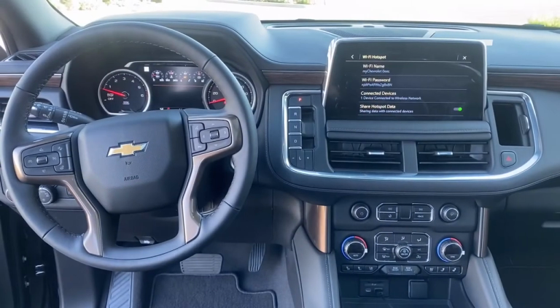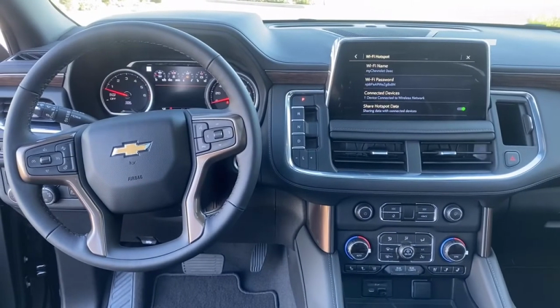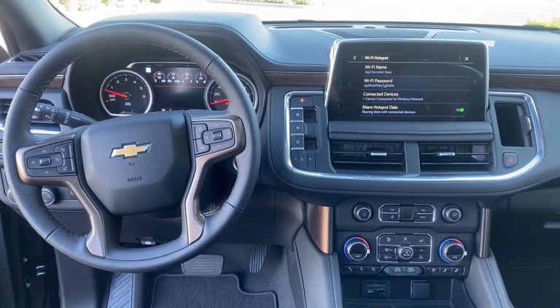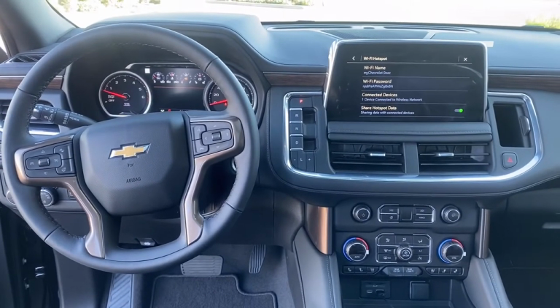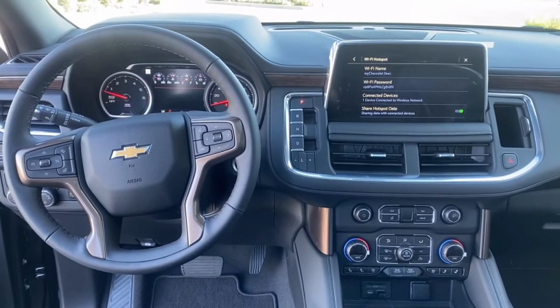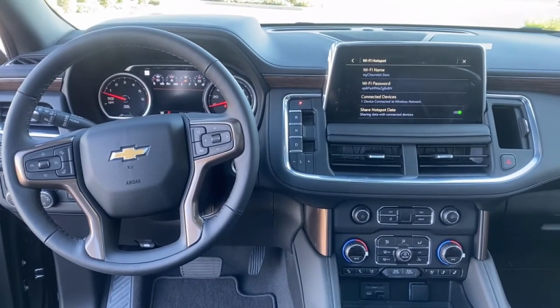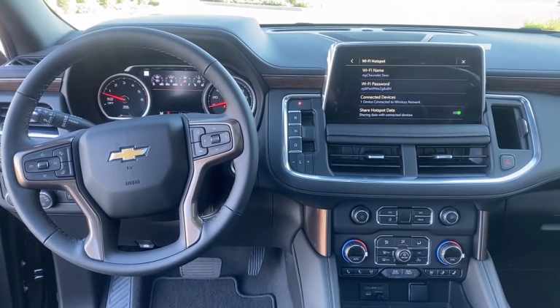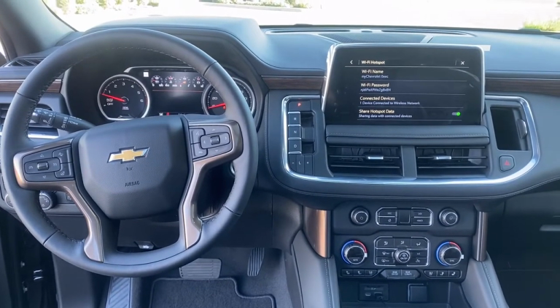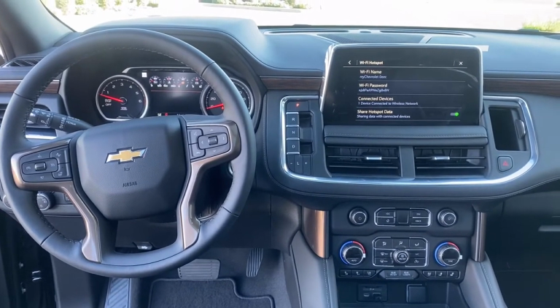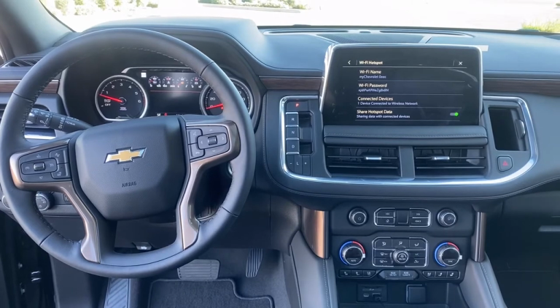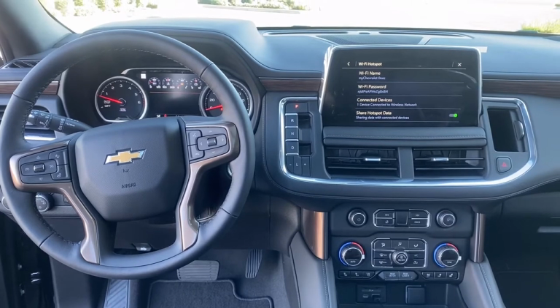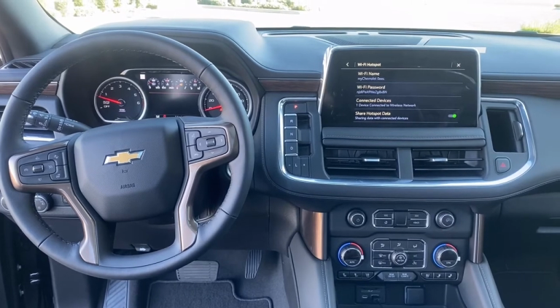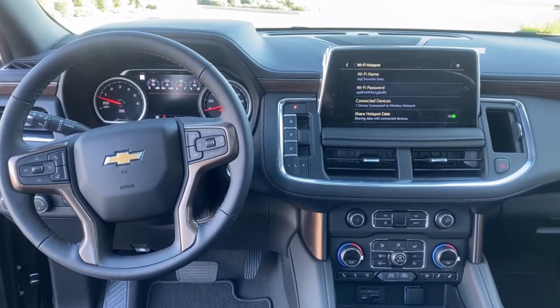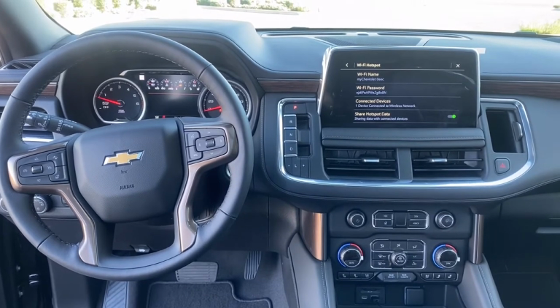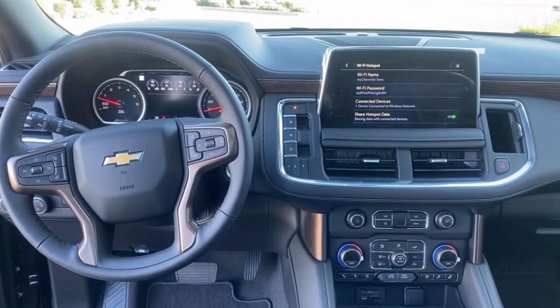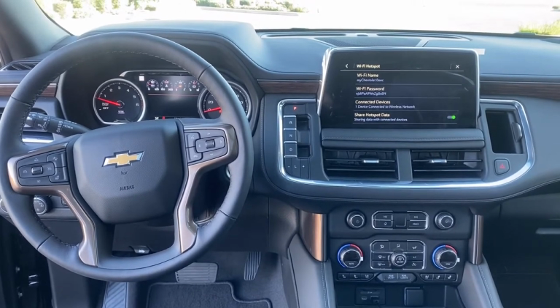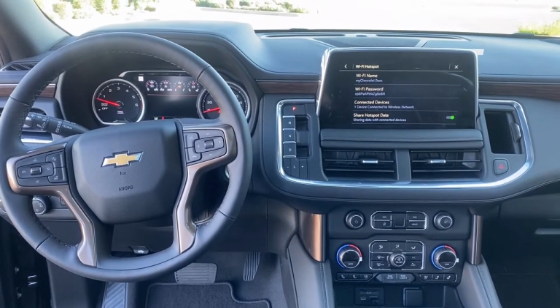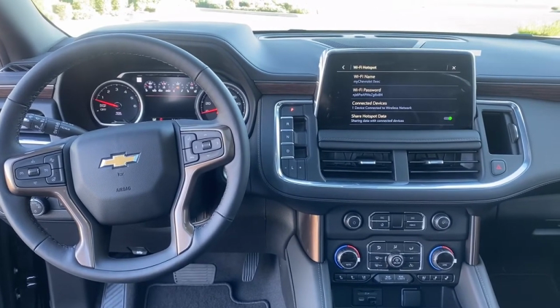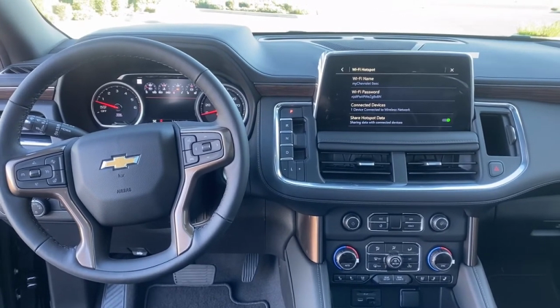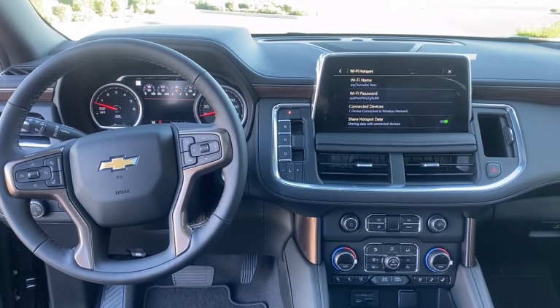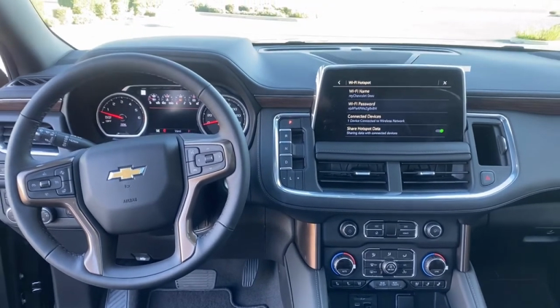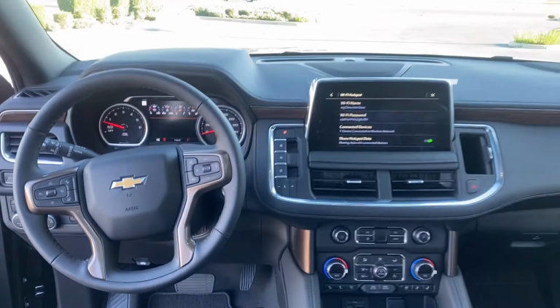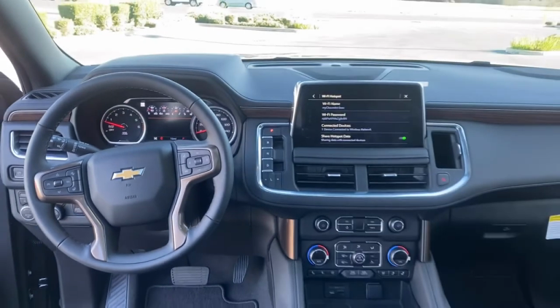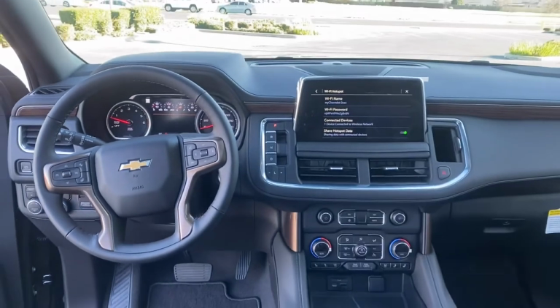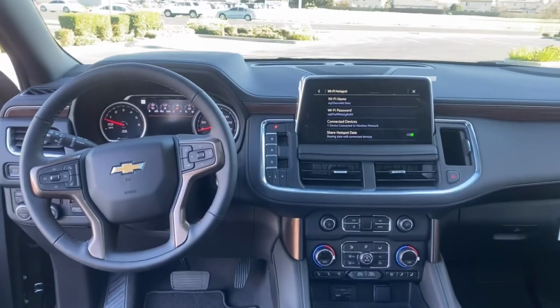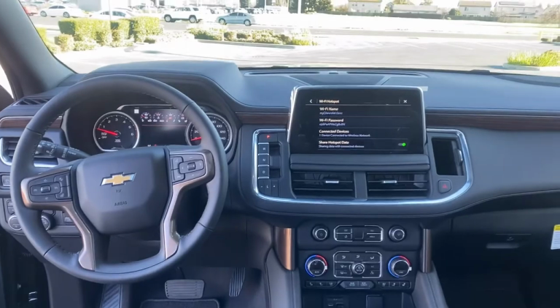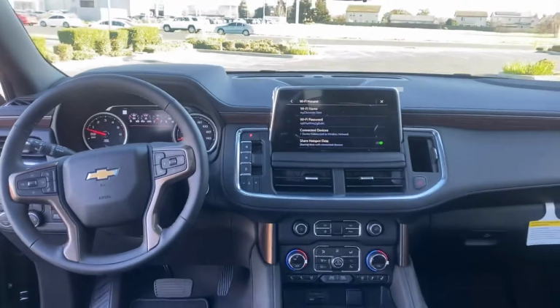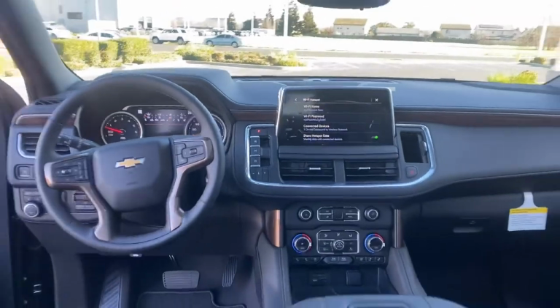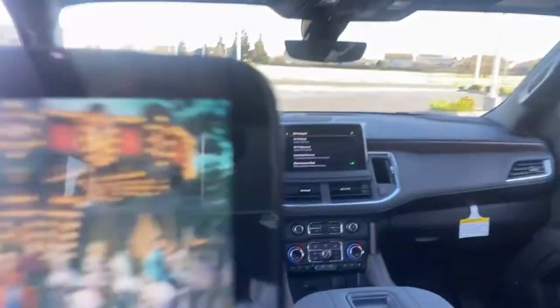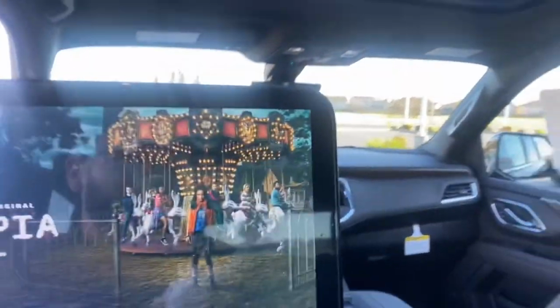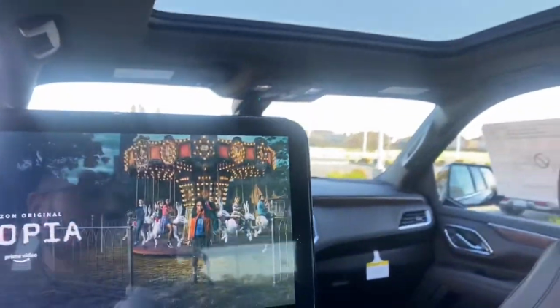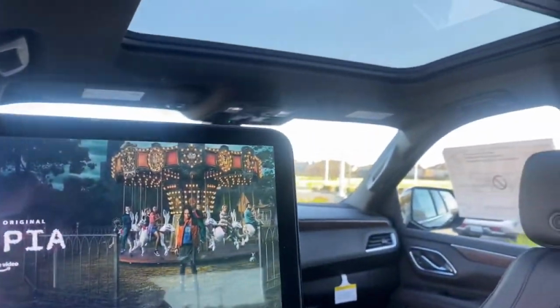To make this work, you need three things: an active Wi-Fi account in your new Tahoe, an Amazon Fire Stick, and the rear entertainment system.